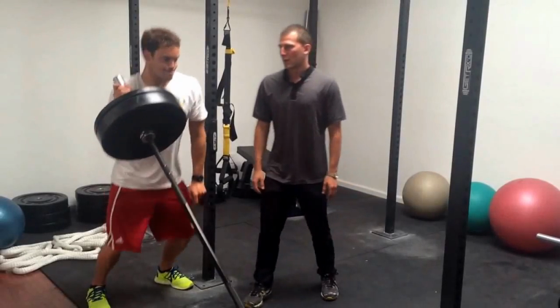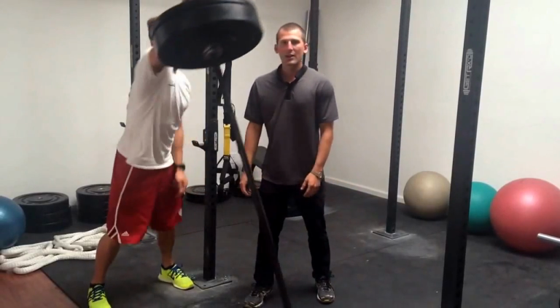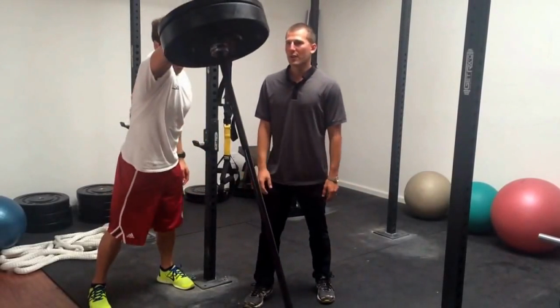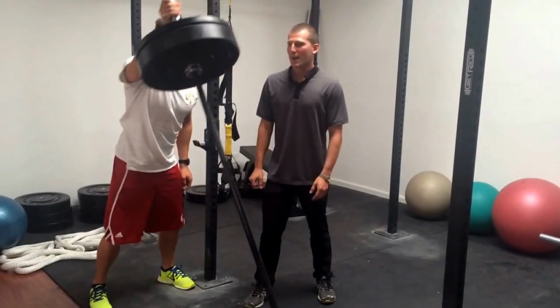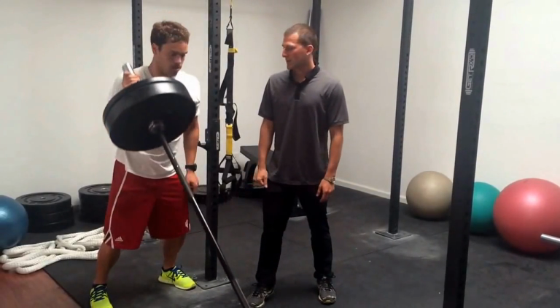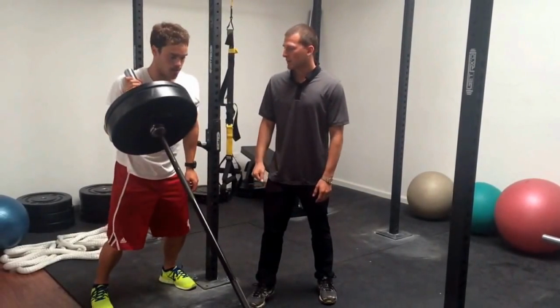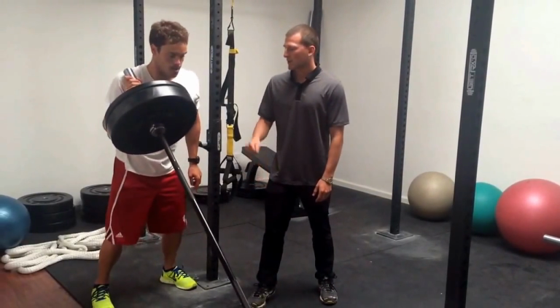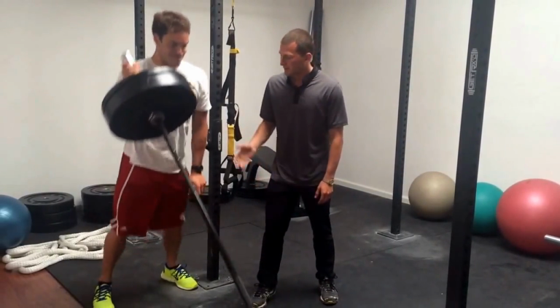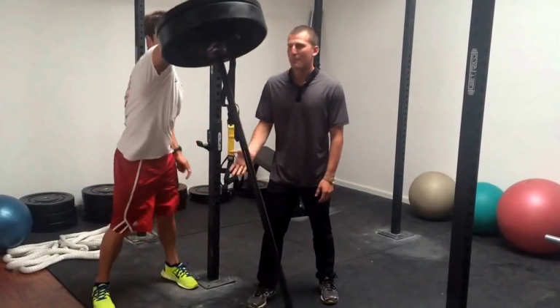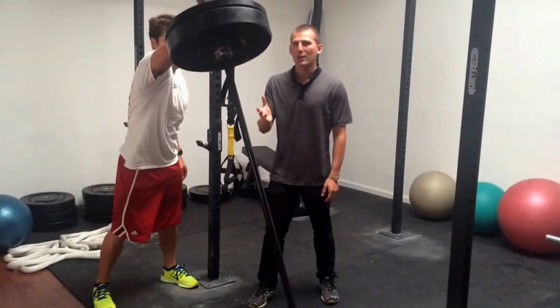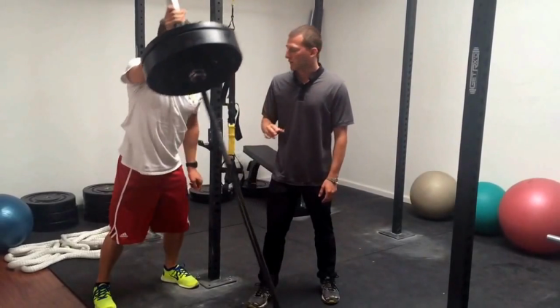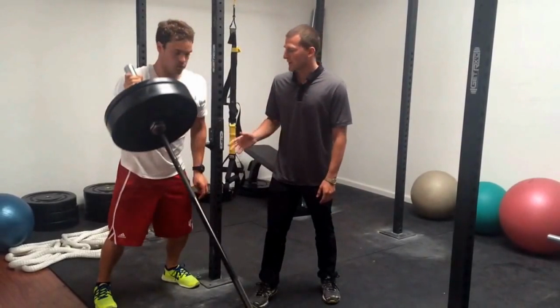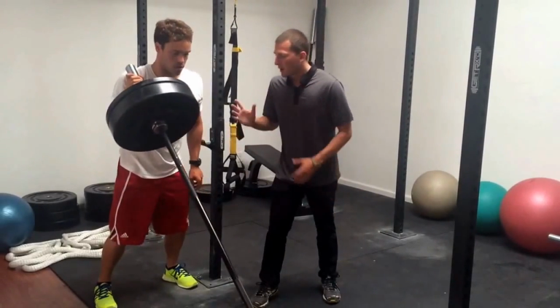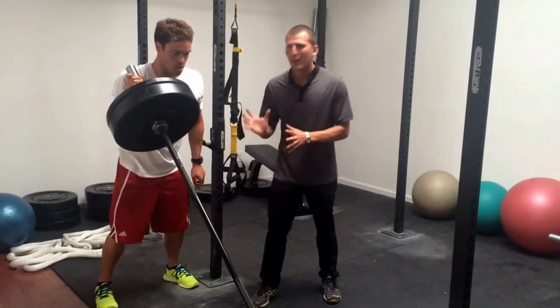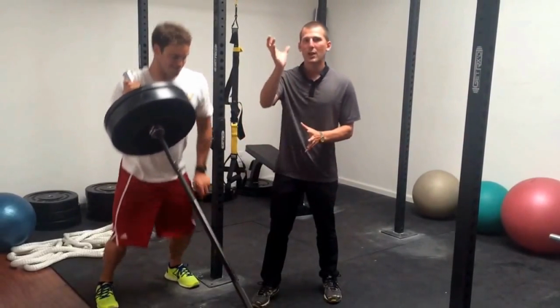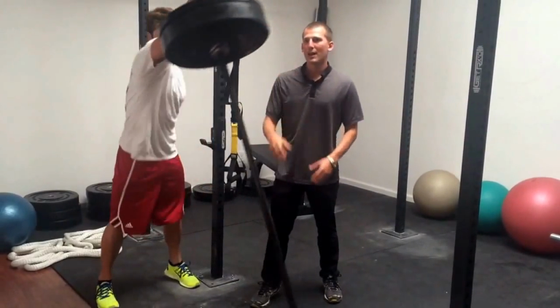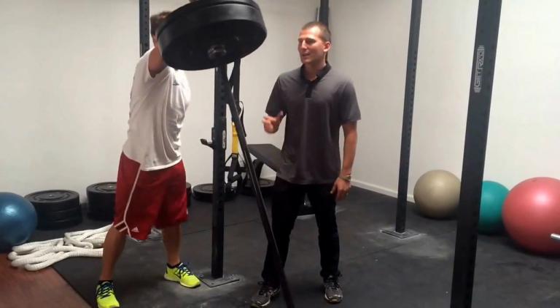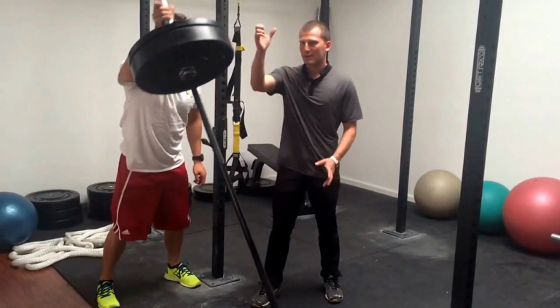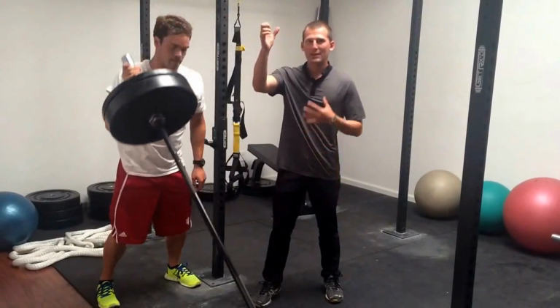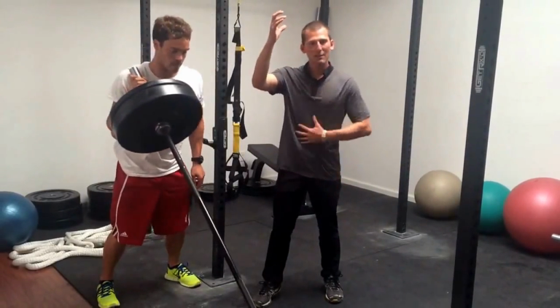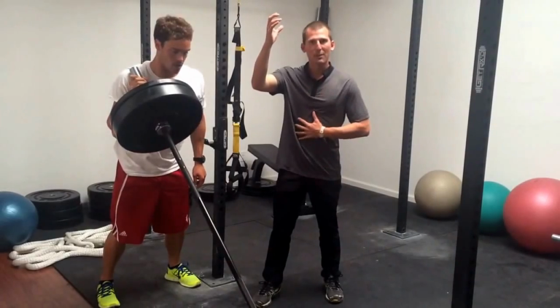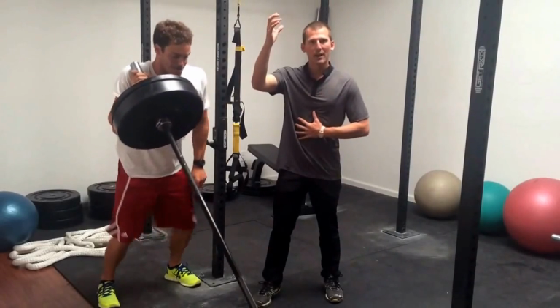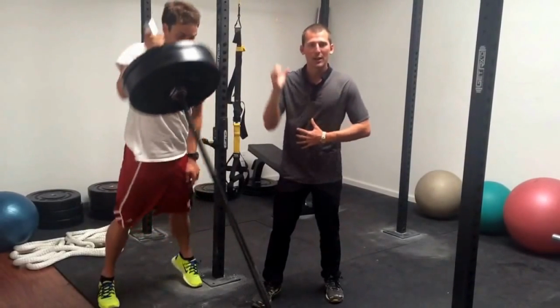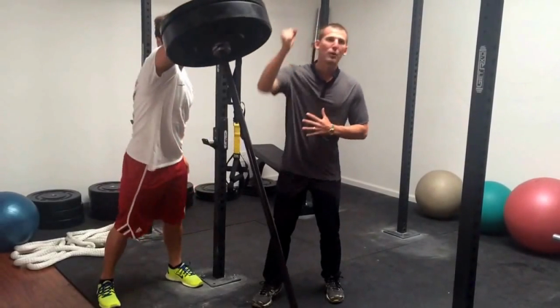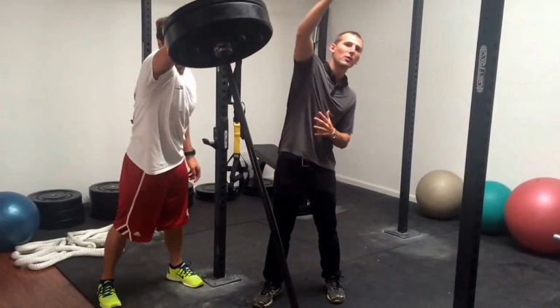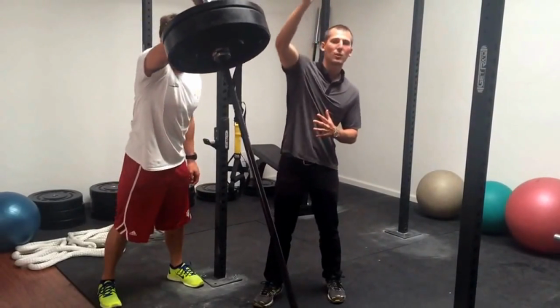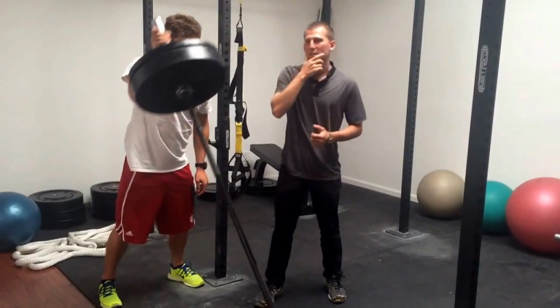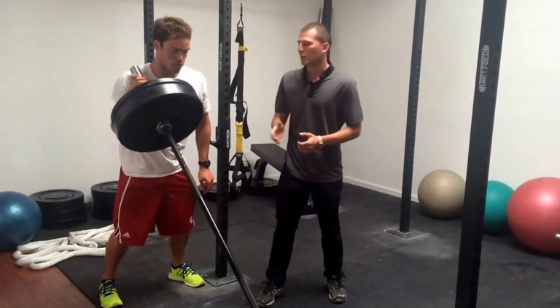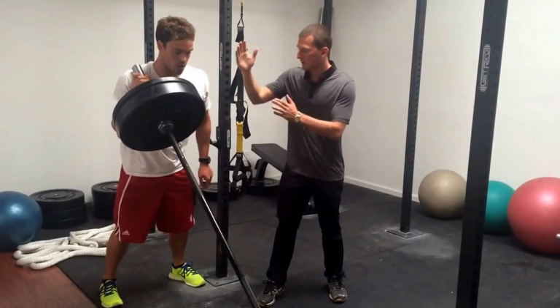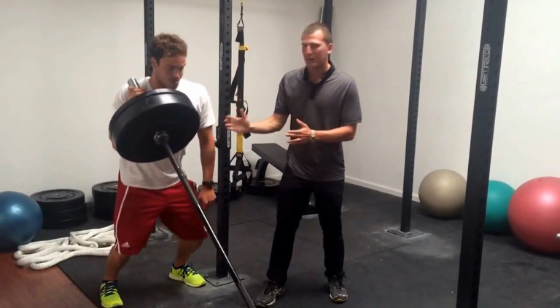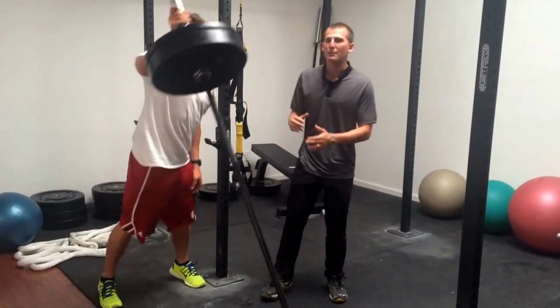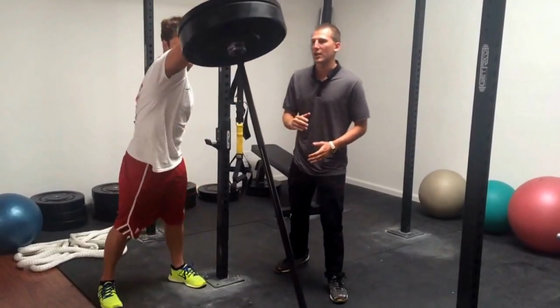Eric is doing the landmine exercise here. What he's working on is transferring that power and energy from his hips all the way through his upper body. As he presses up, he has to stabilize his body, not letting him push and rotate to one side, so we're also working on his nice streamlined position here.